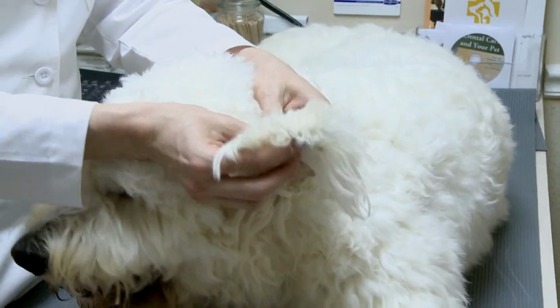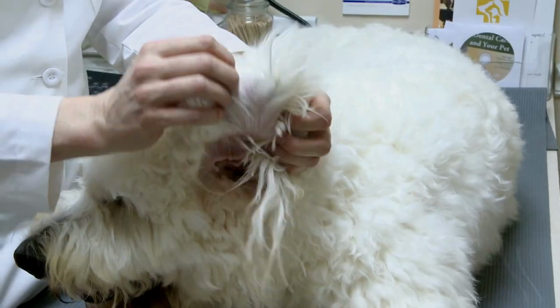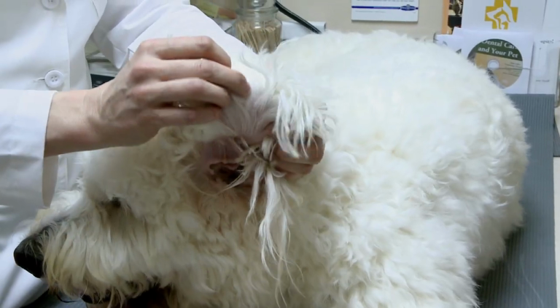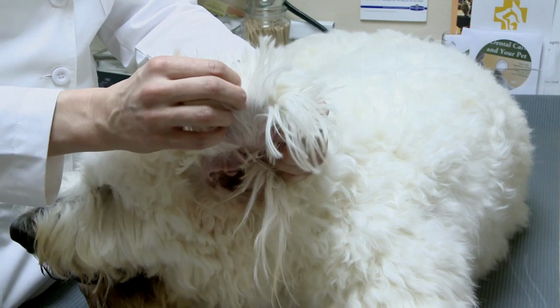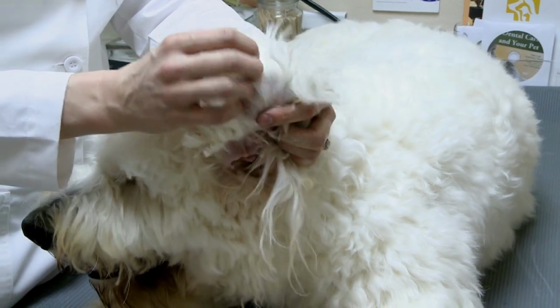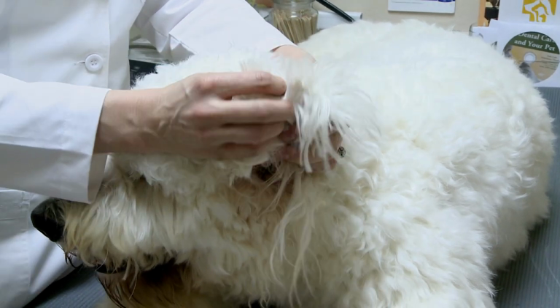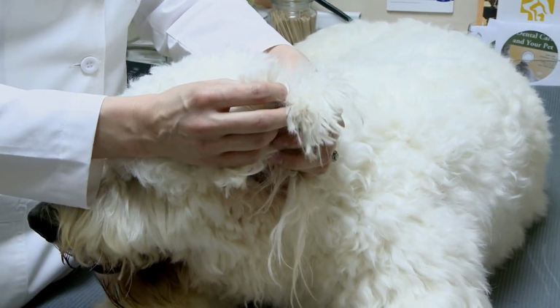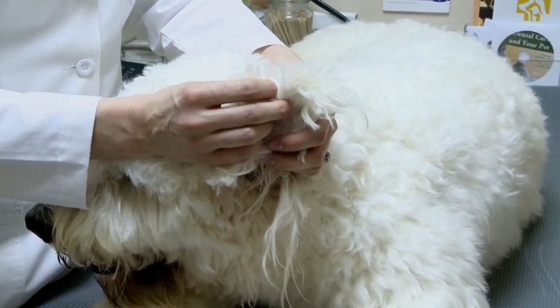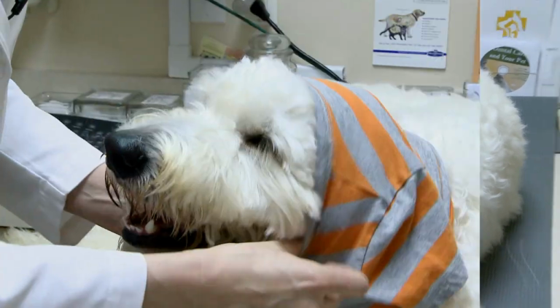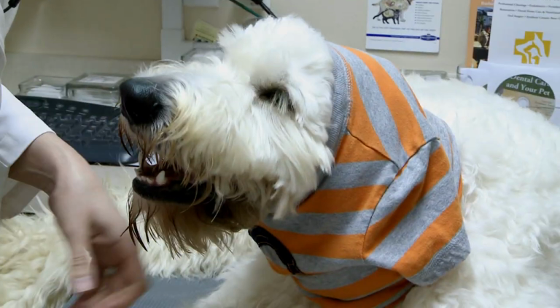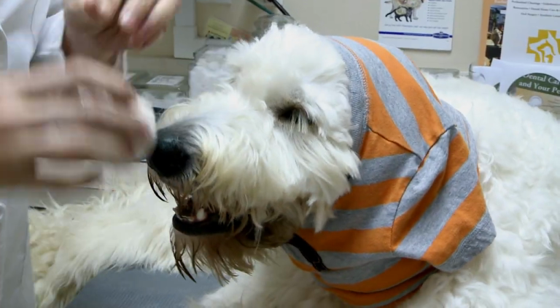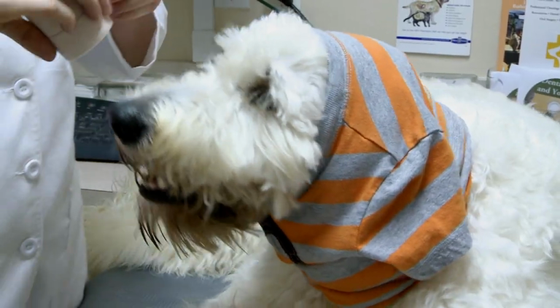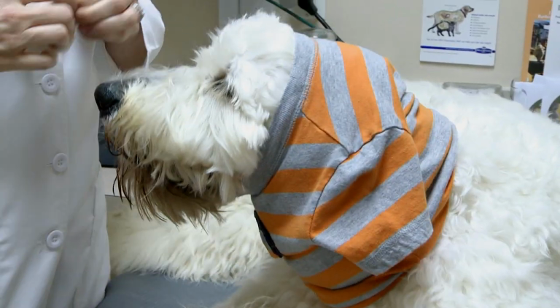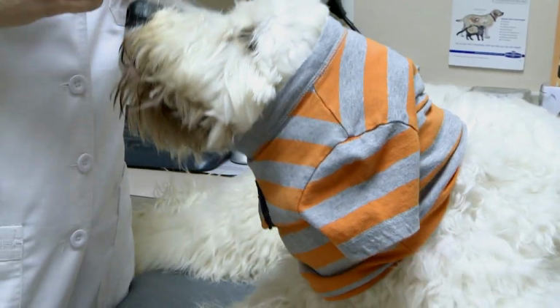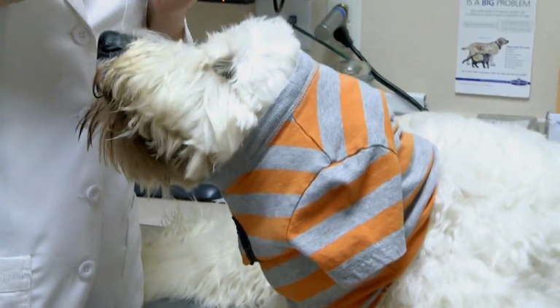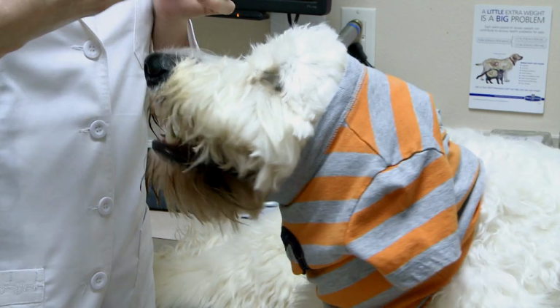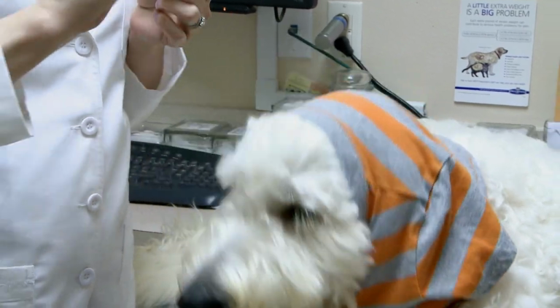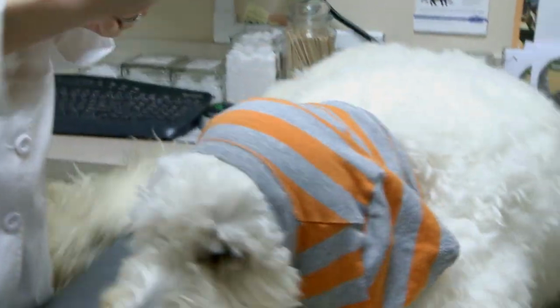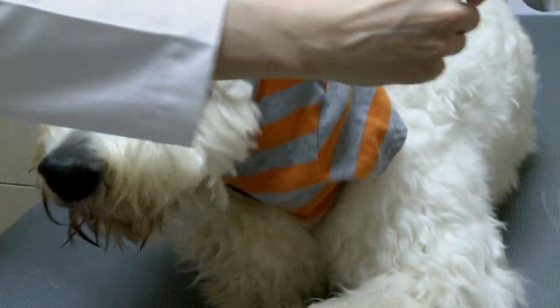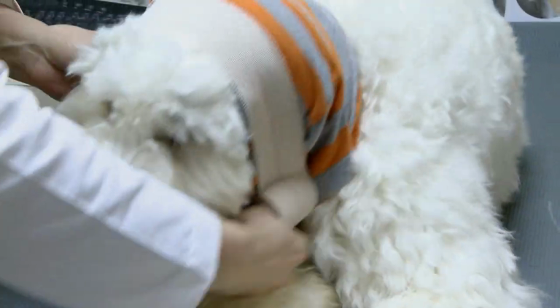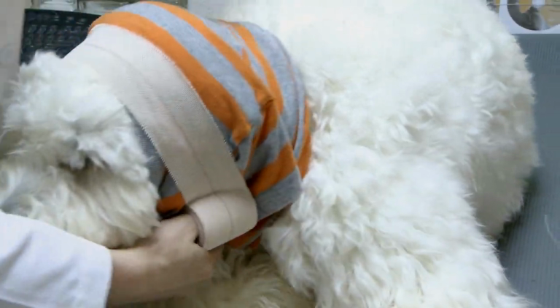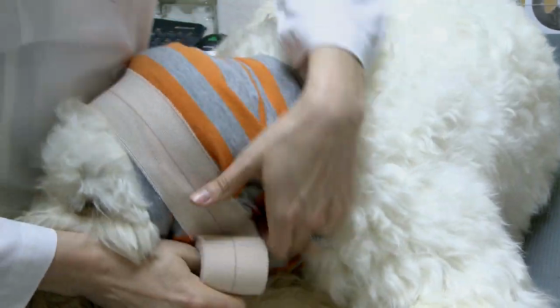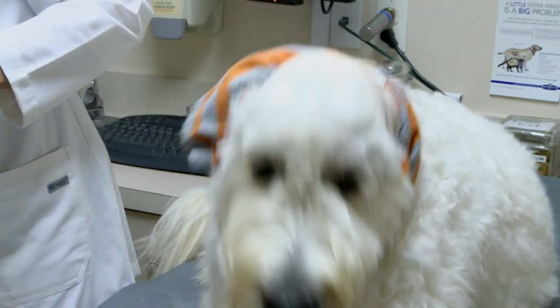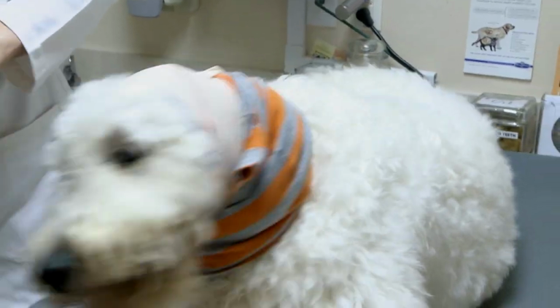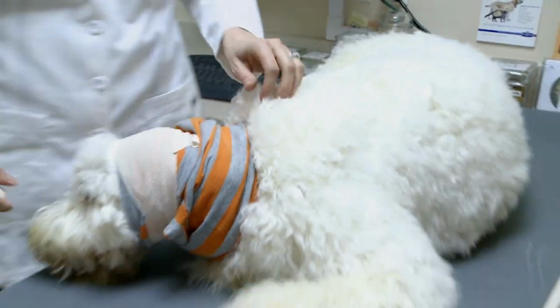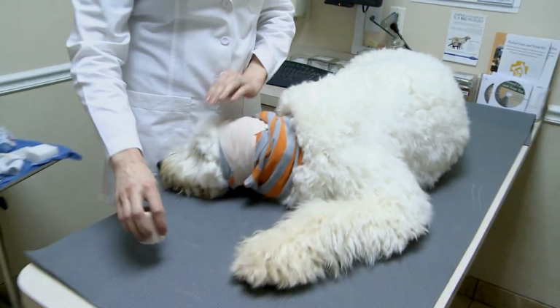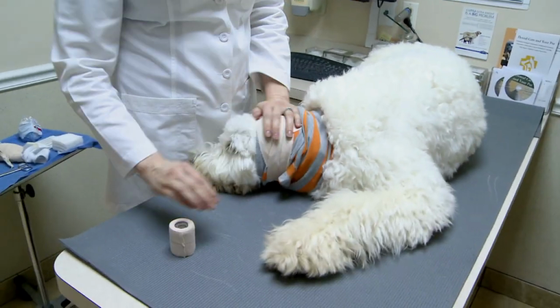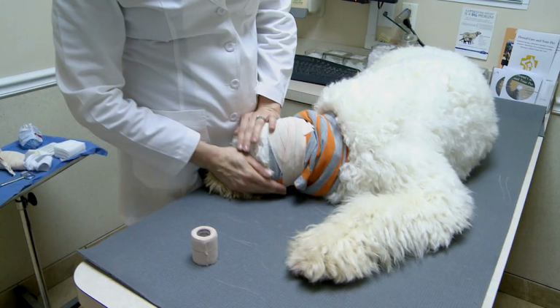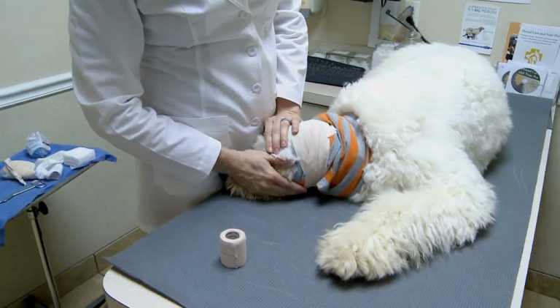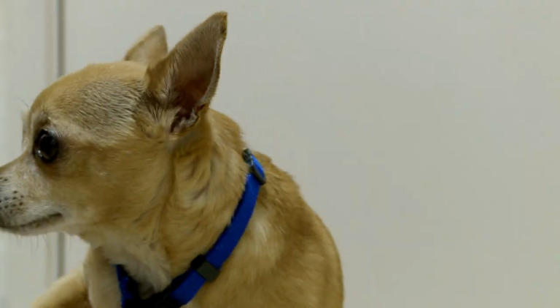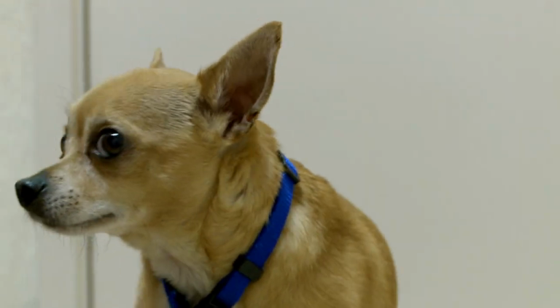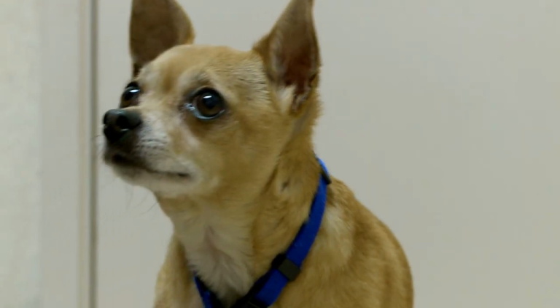Another common injury is to the ear tip. For that, you just need a t-shirt. You can tape this on the head until you can reach help. It's really embarrassing for us dogs, but it's better than blood flying all over the place.